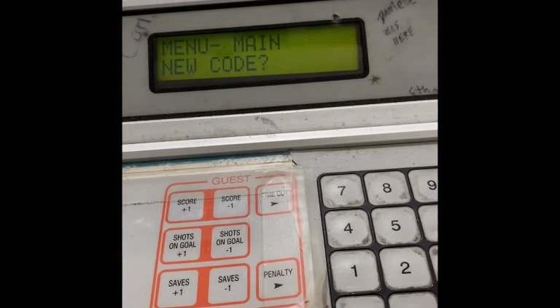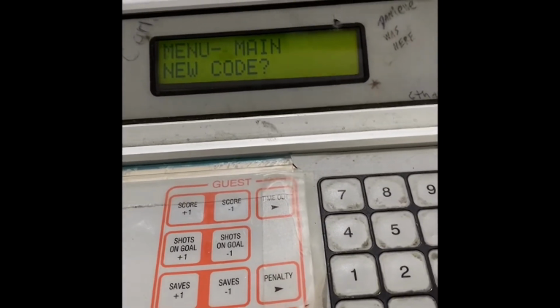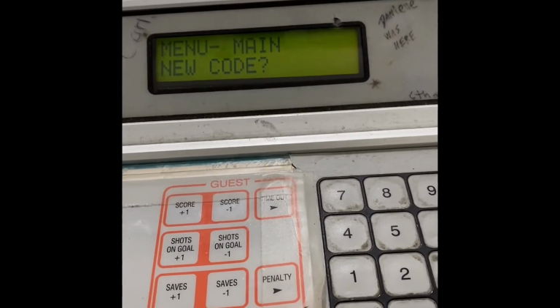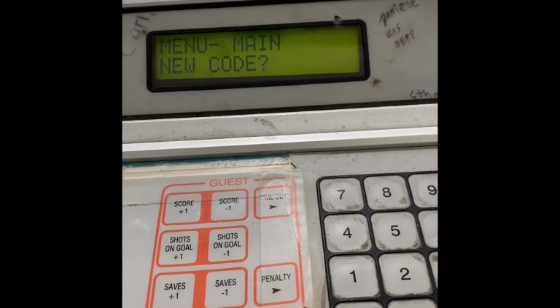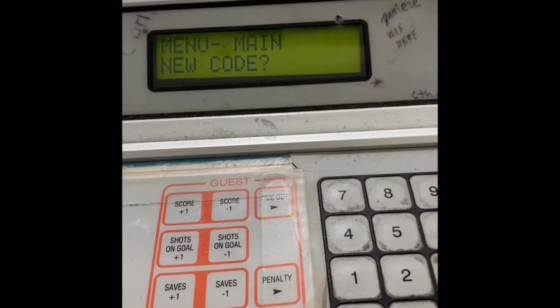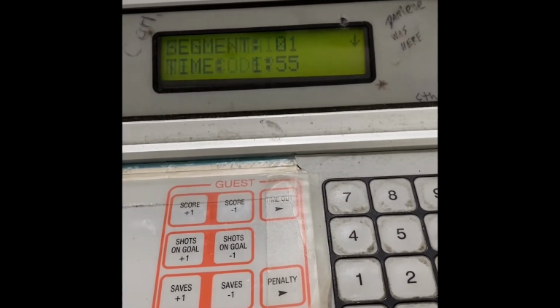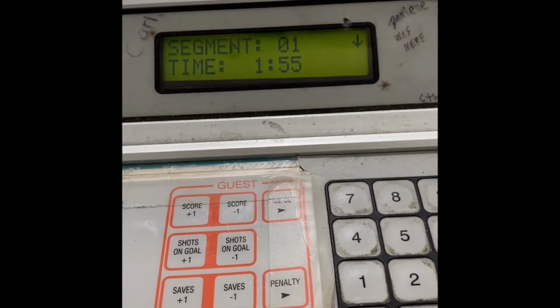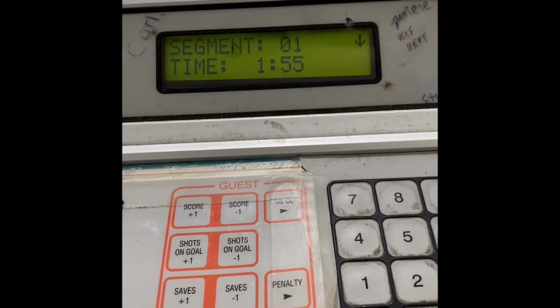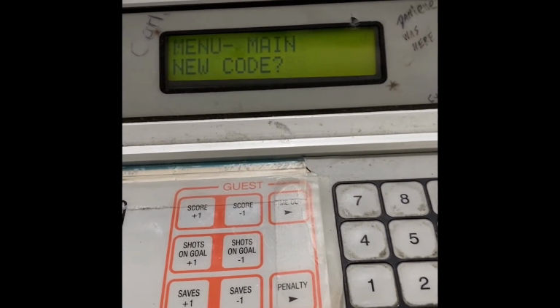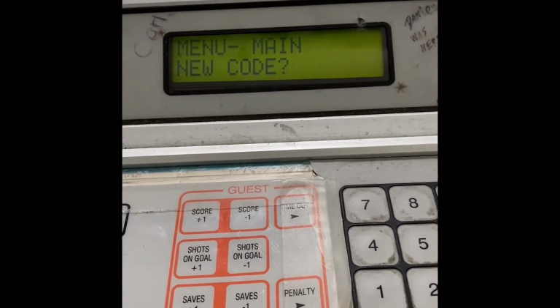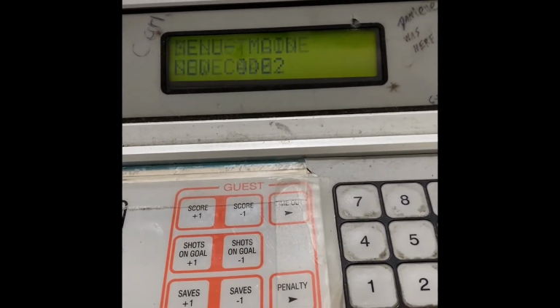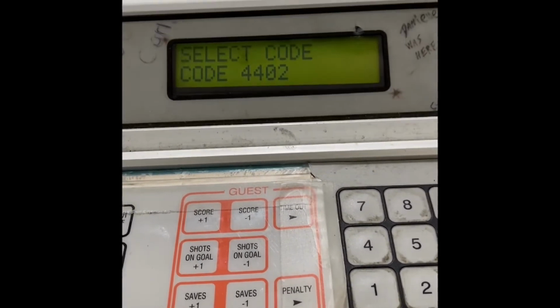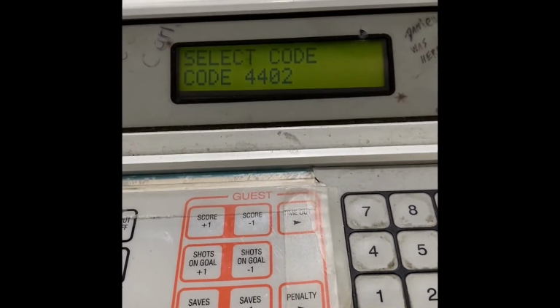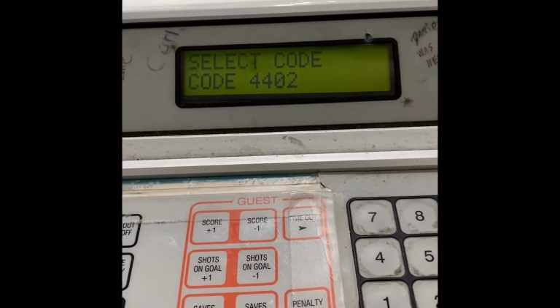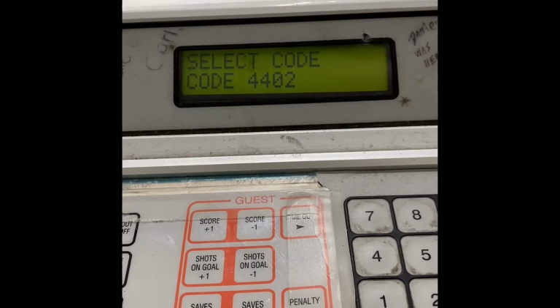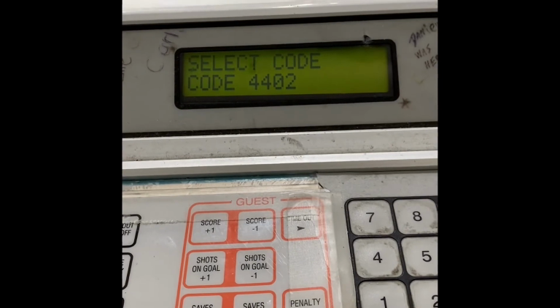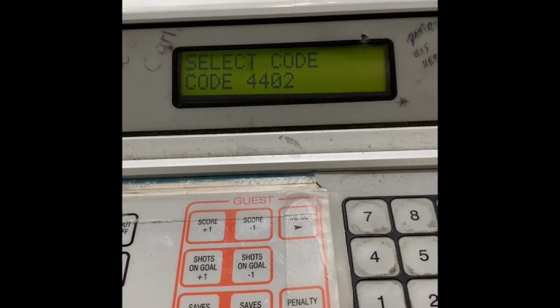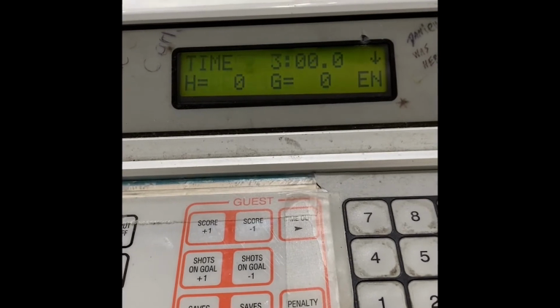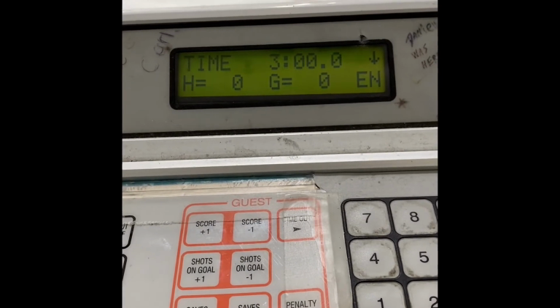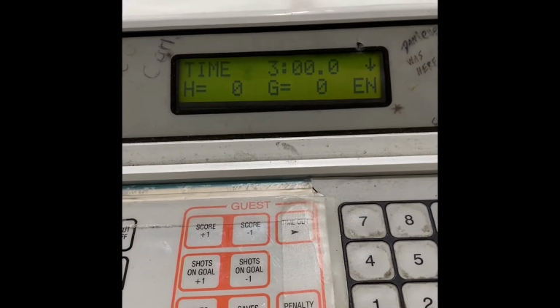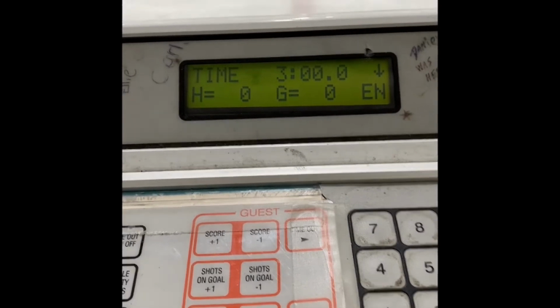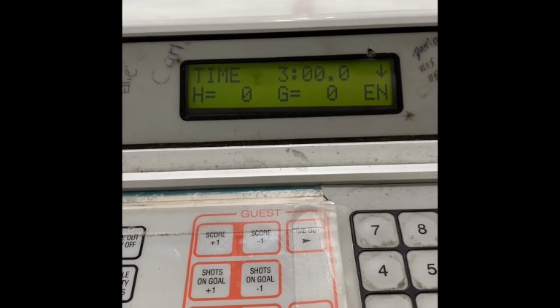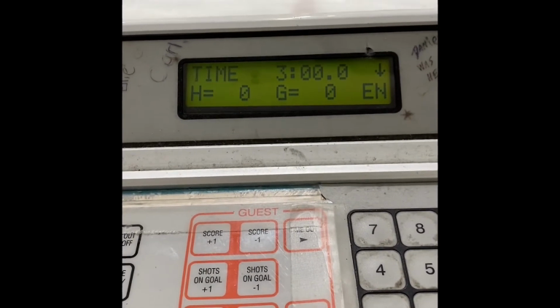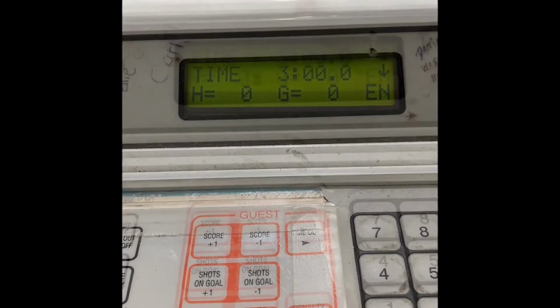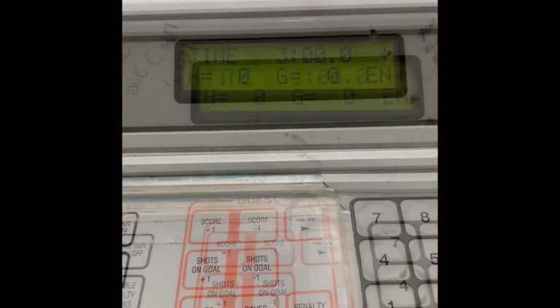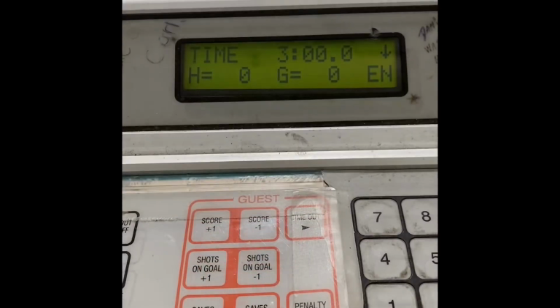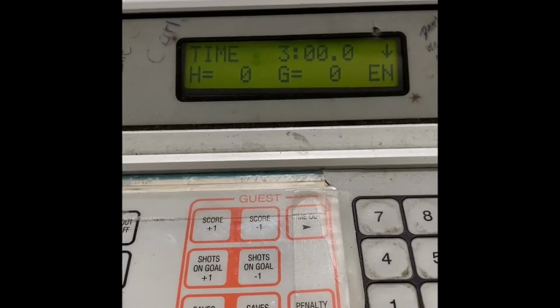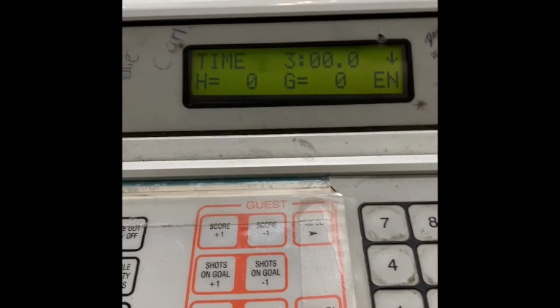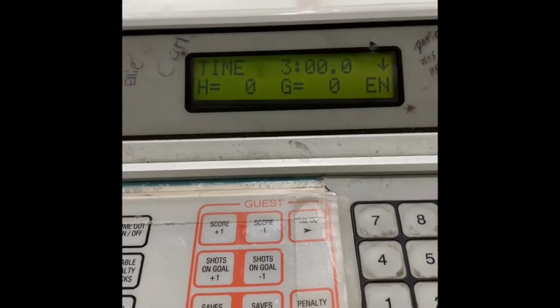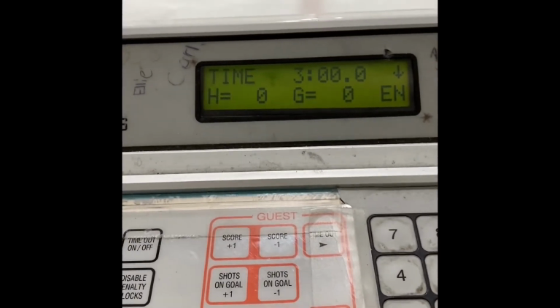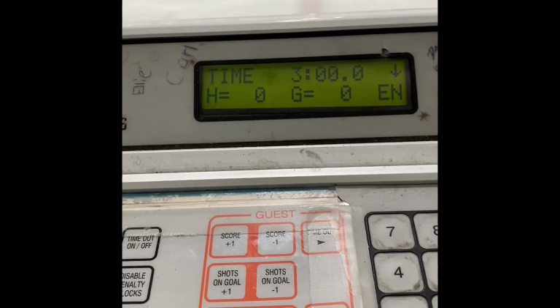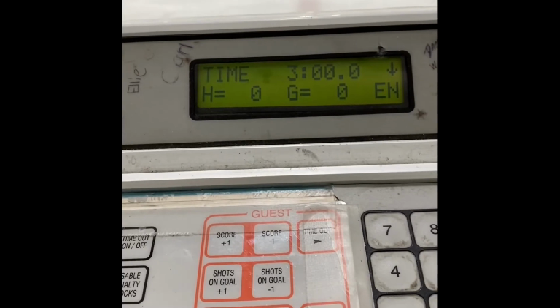Once you're done with the clock altogether, hit the Menu button and hit Enter. It'll ask you to enter a code — just hit Enter again. This will take you back to the normal clock.